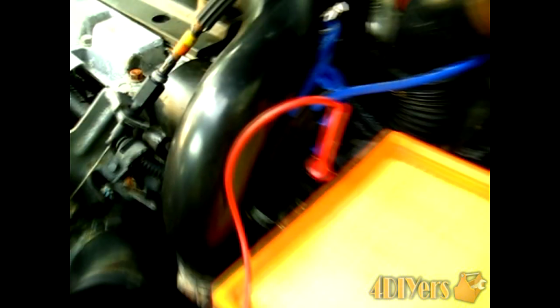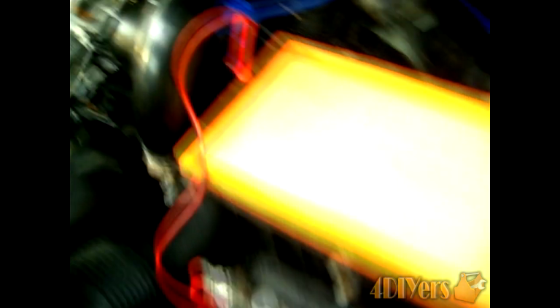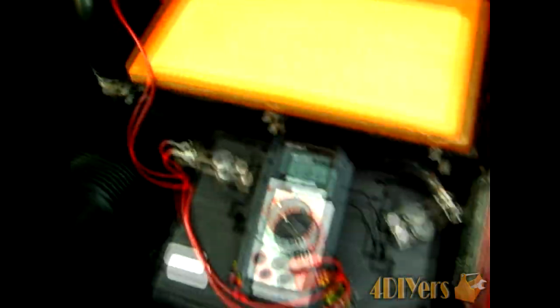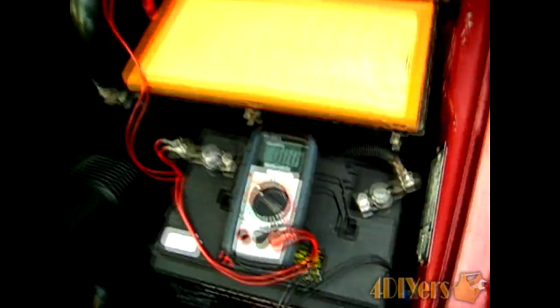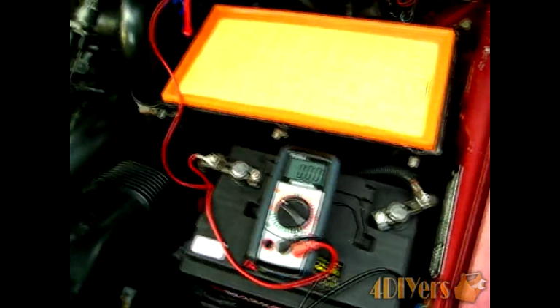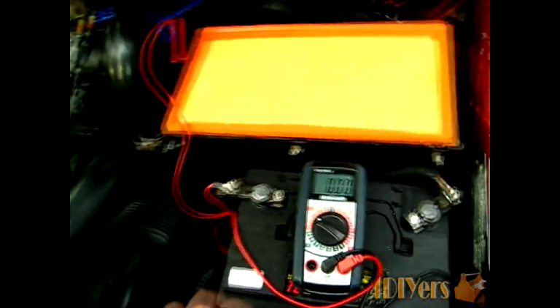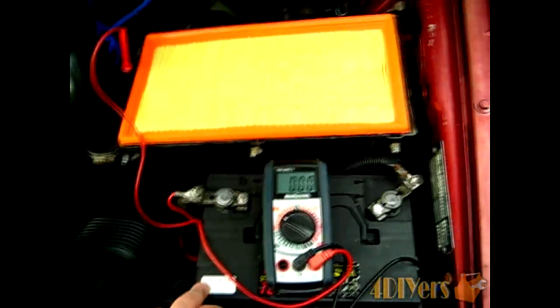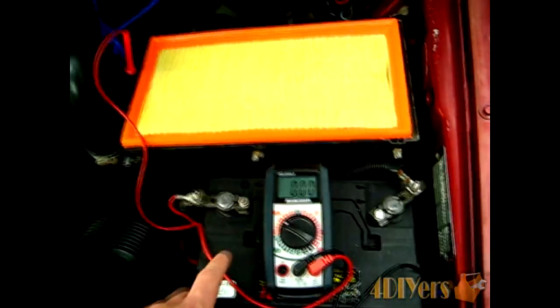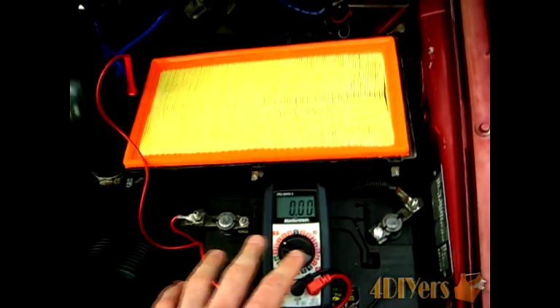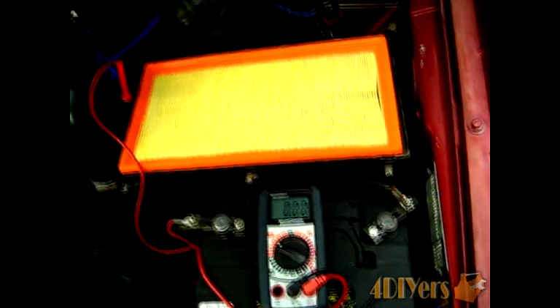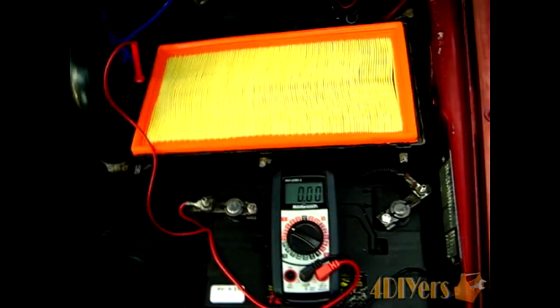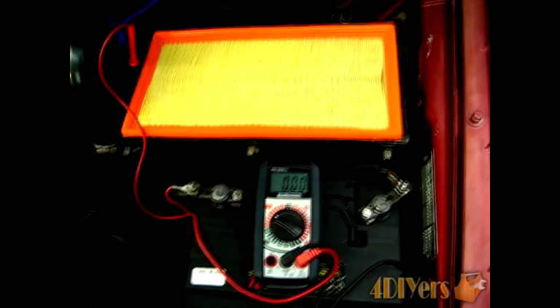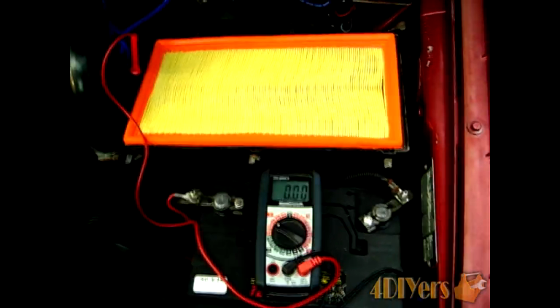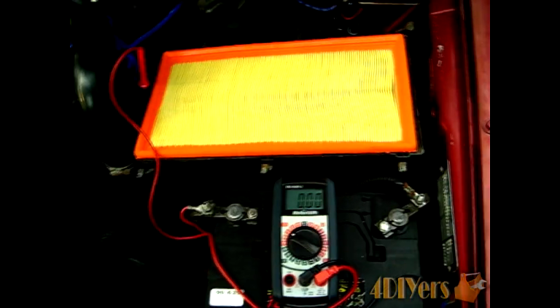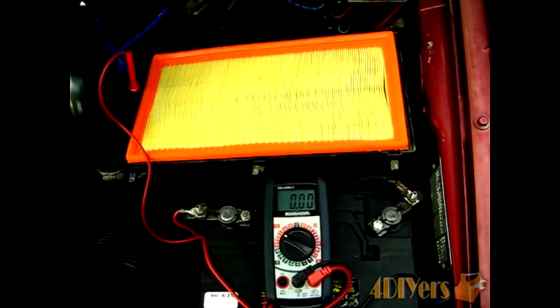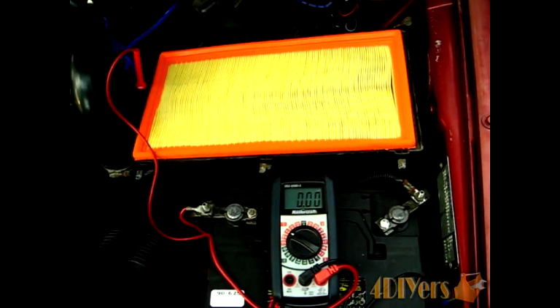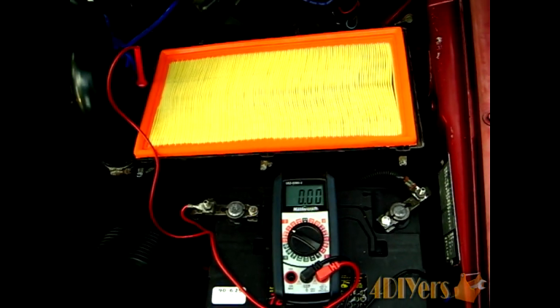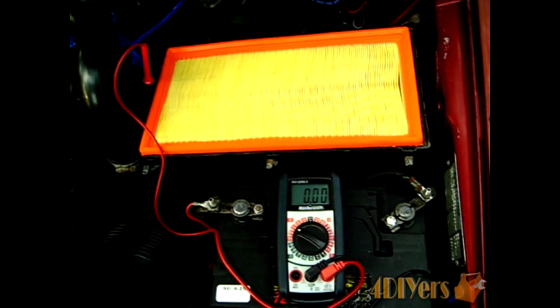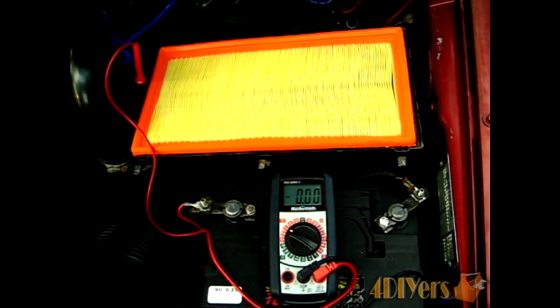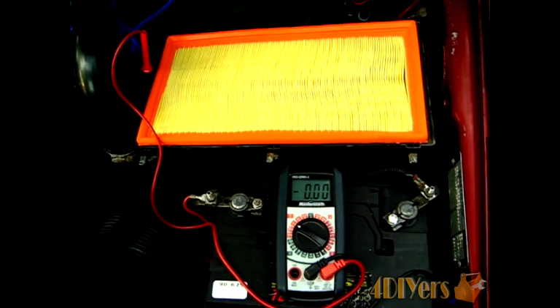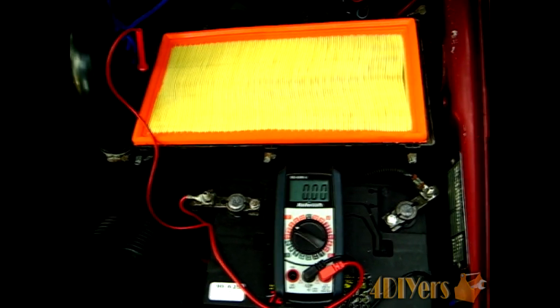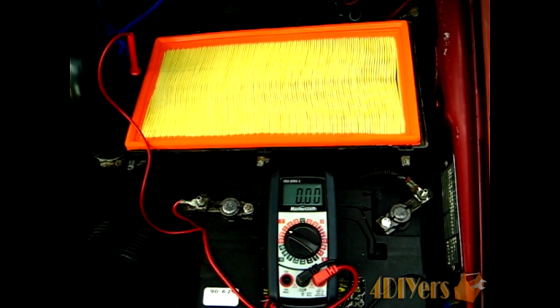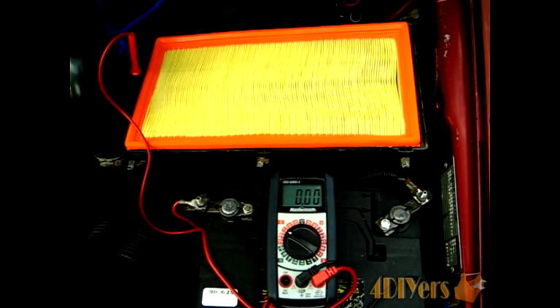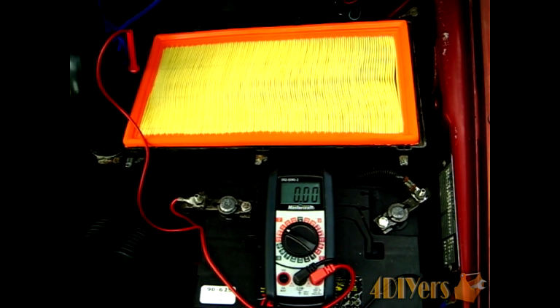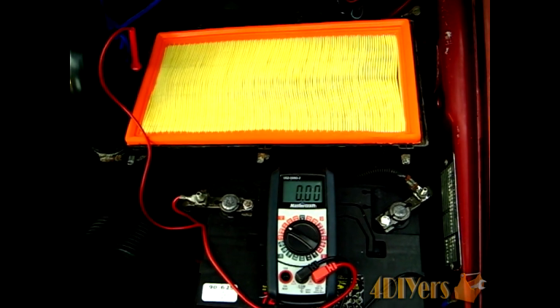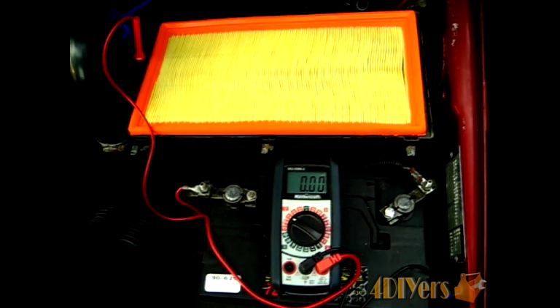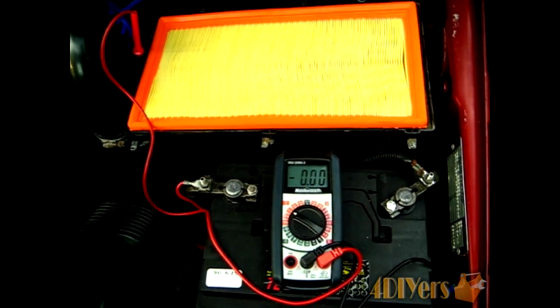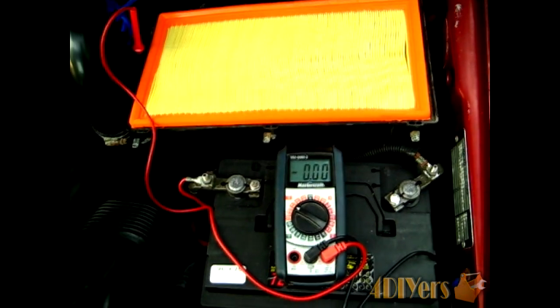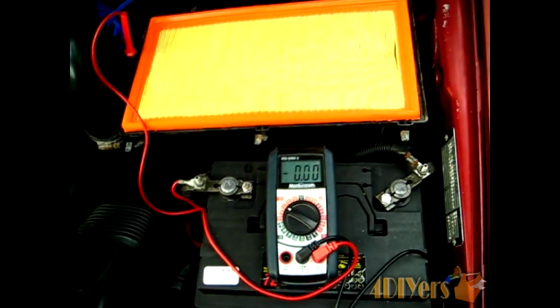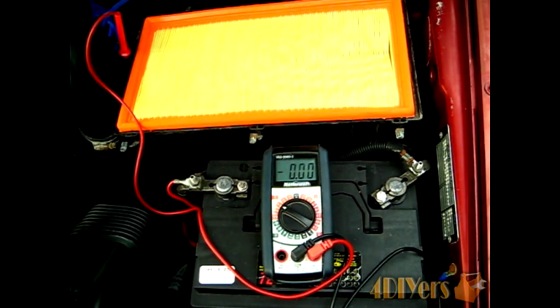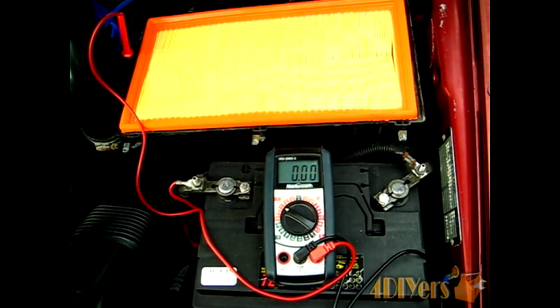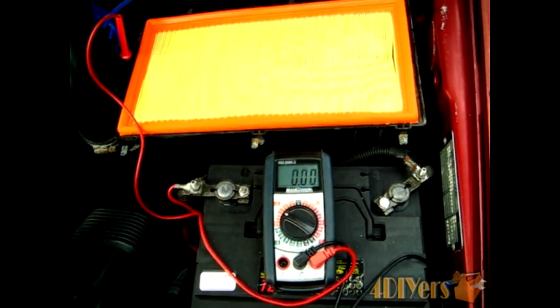First, we want to start by checking what your battery voltage is. My battery voltage is roughly about 12.8 volts, so now we know what that voltage is.